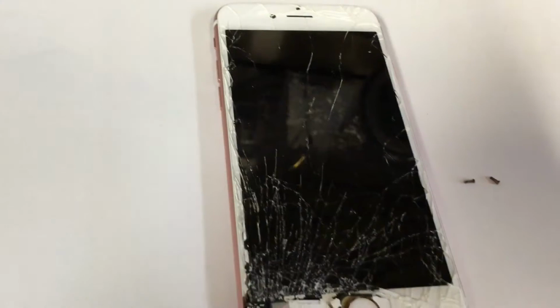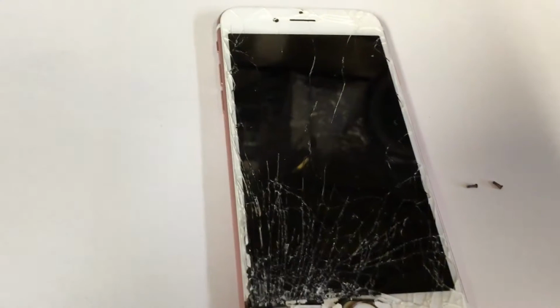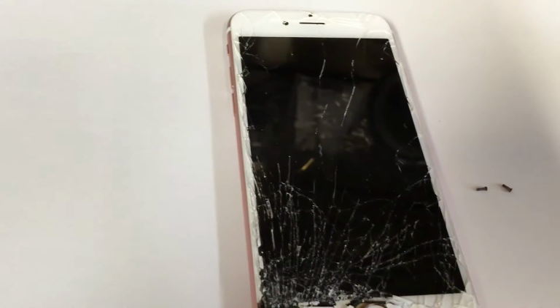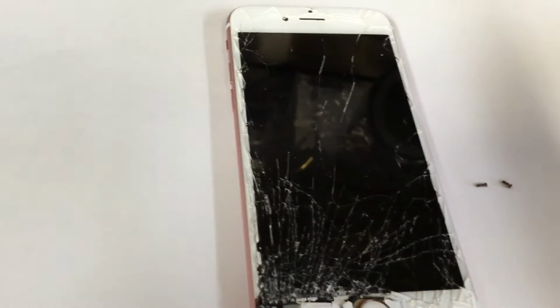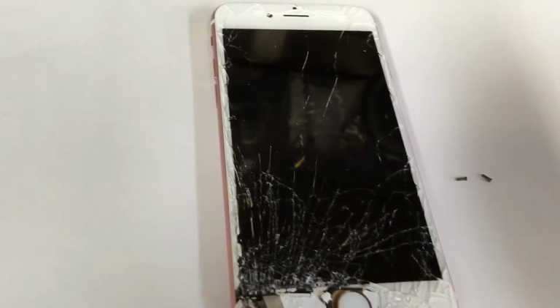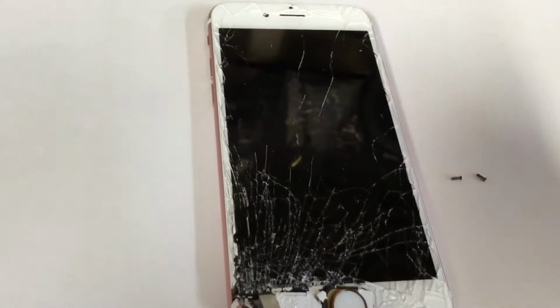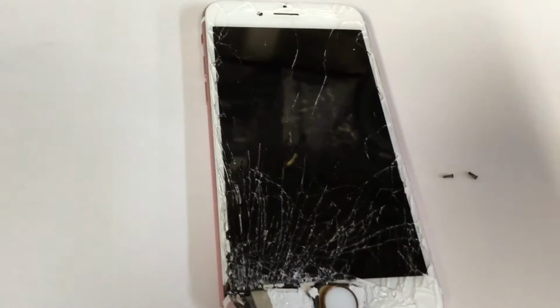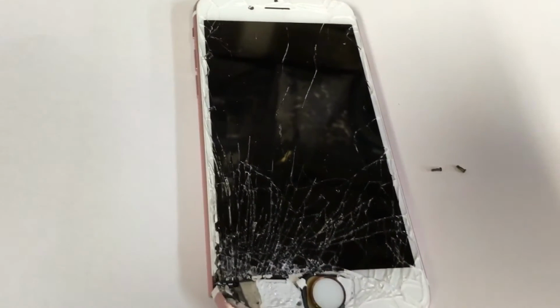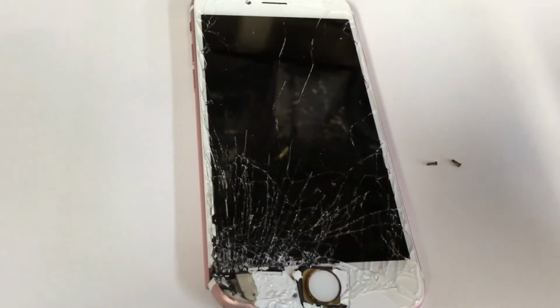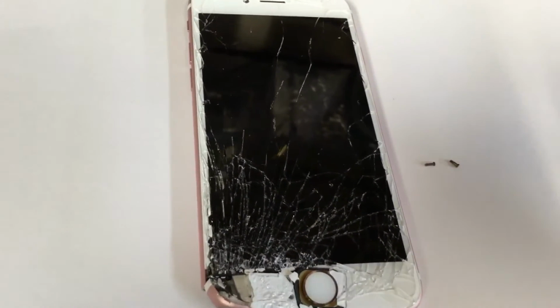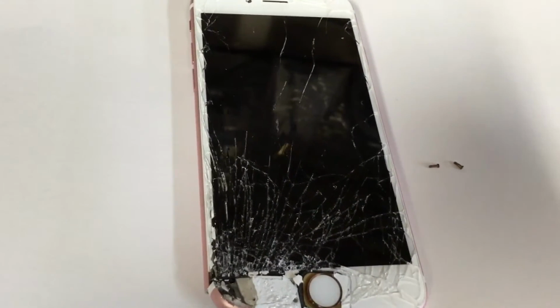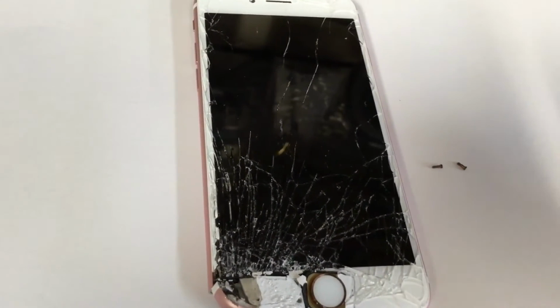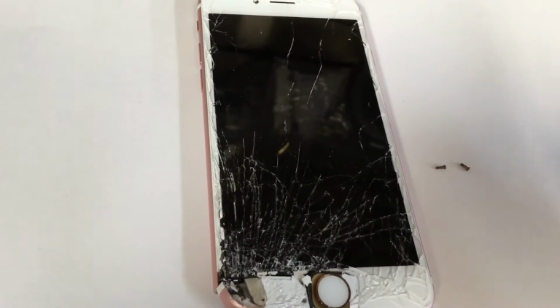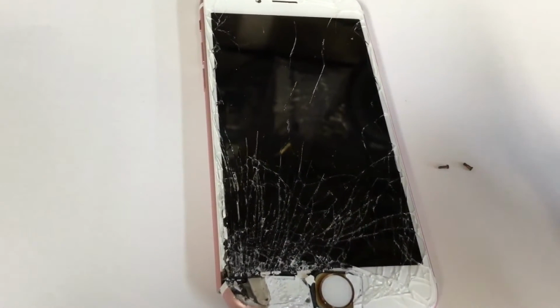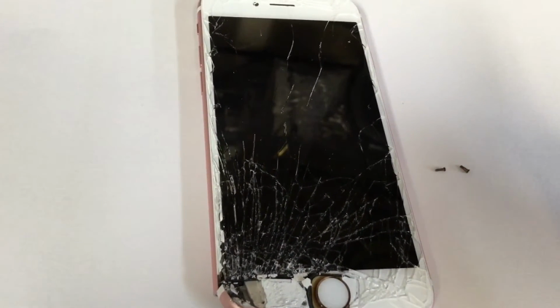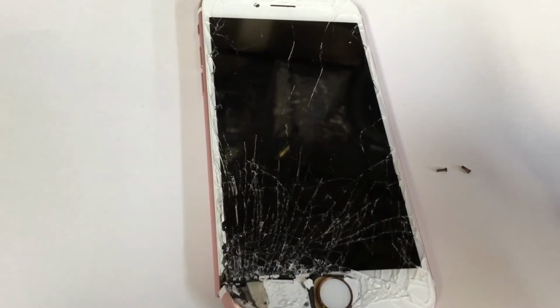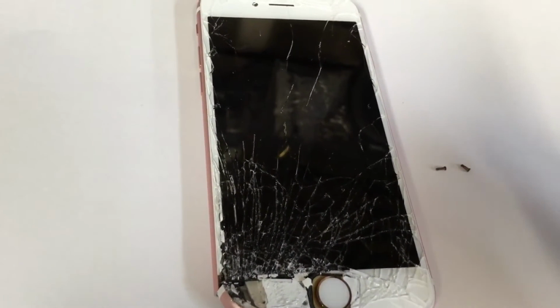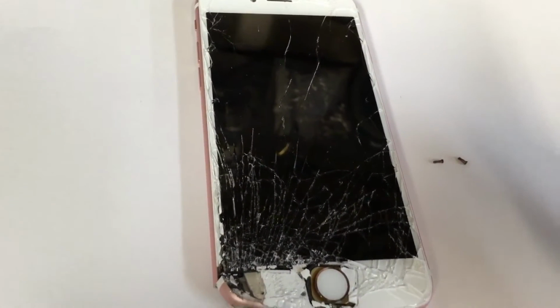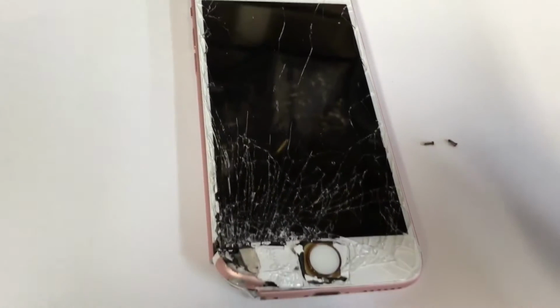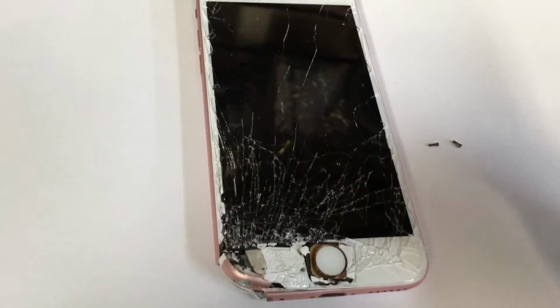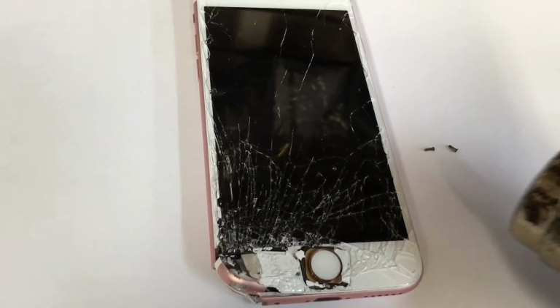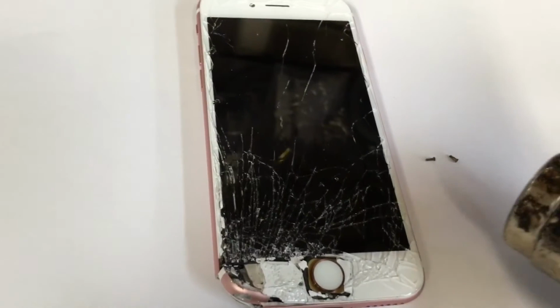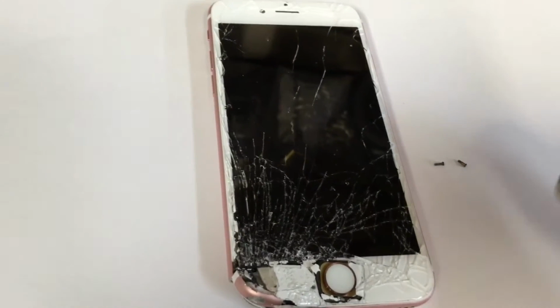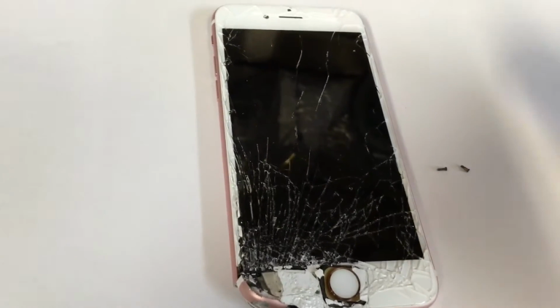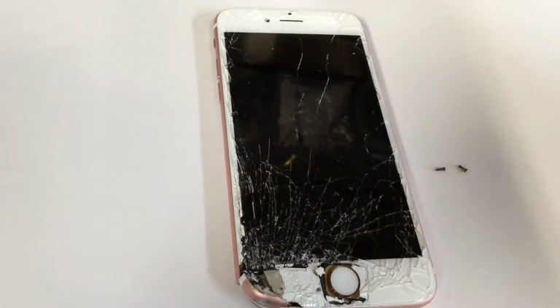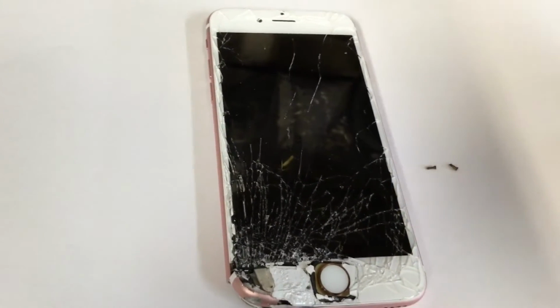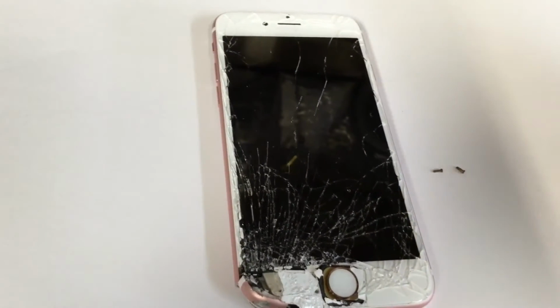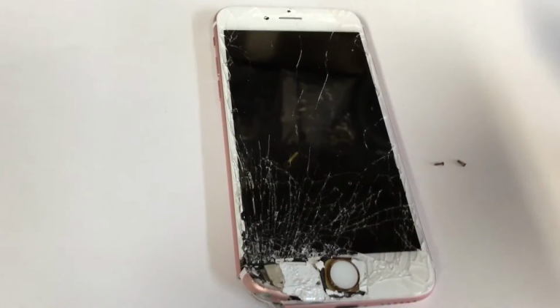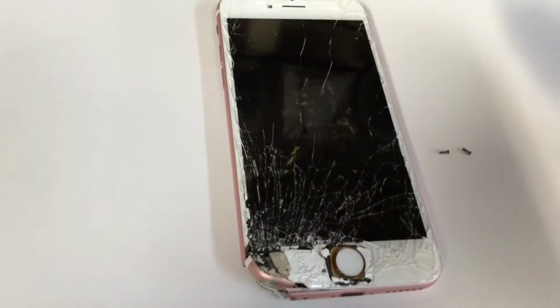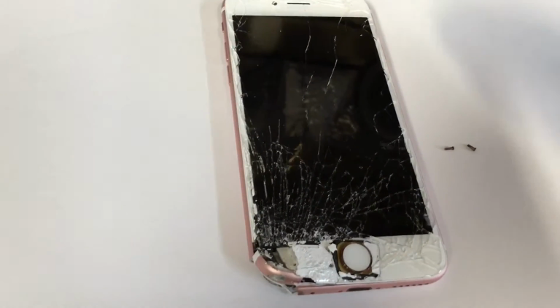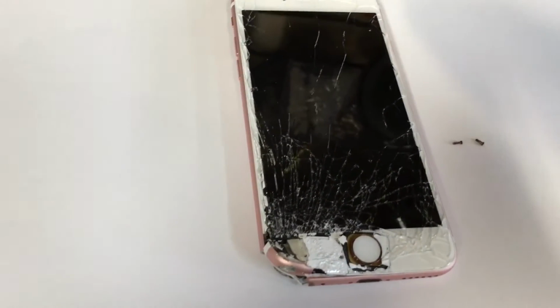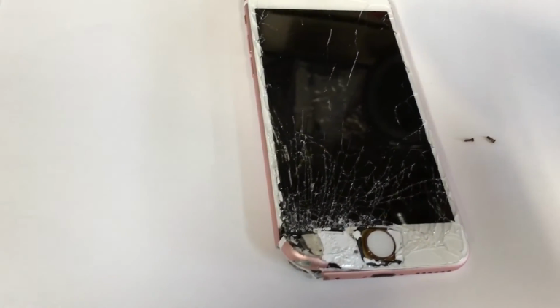Here's the basic step. I'm working on iPhone. Take off the screws on the bottom. And then for the 6S, we have to heat the screen.